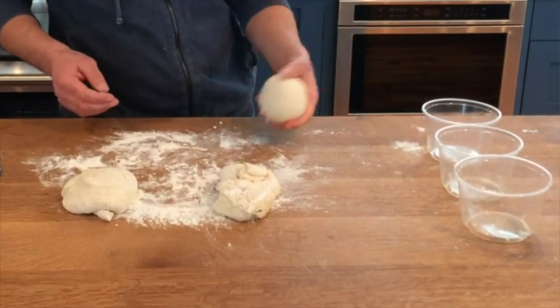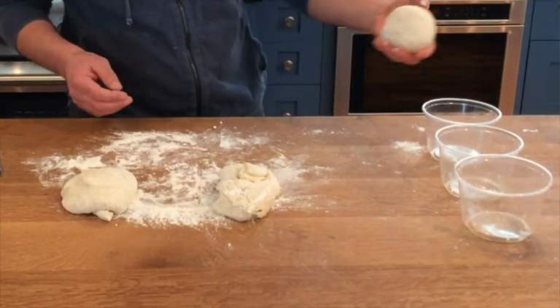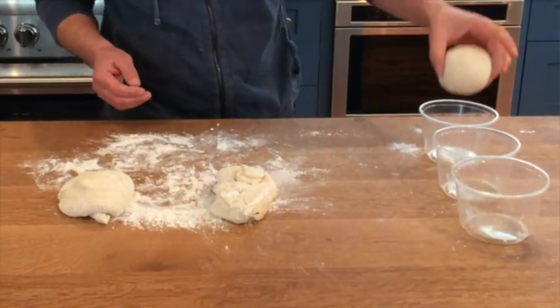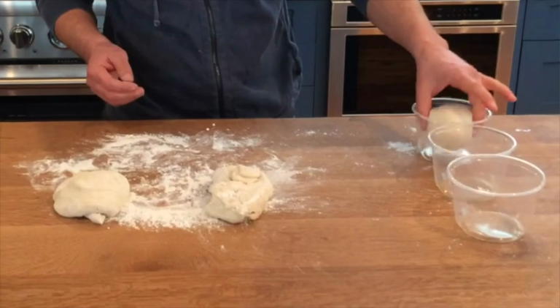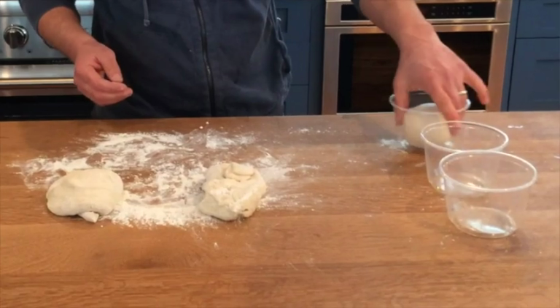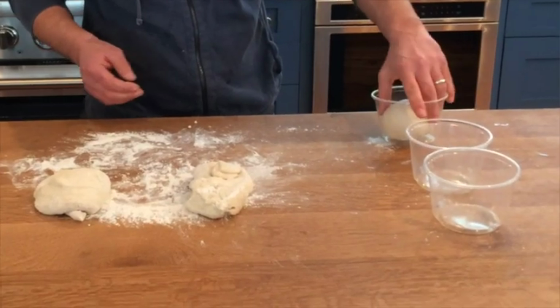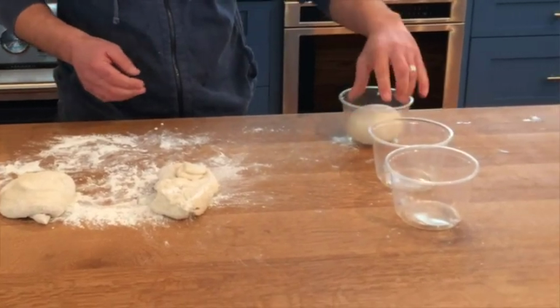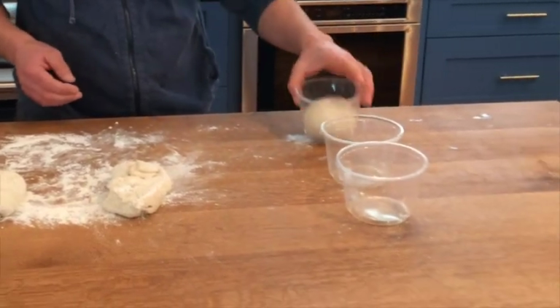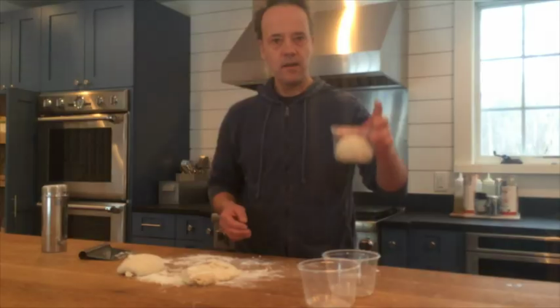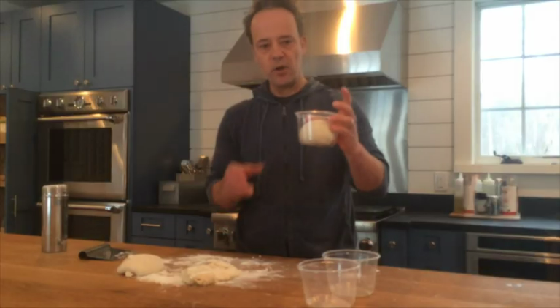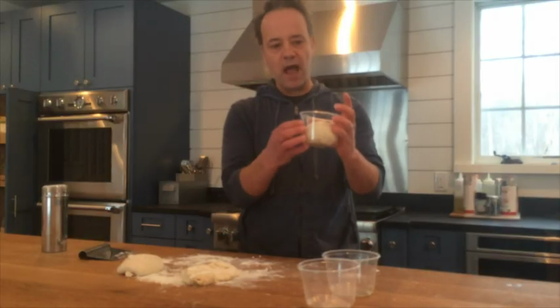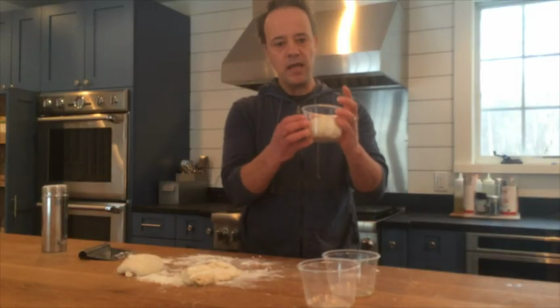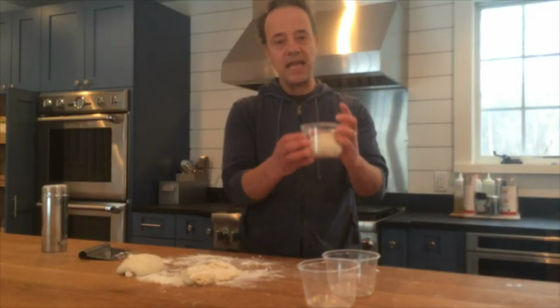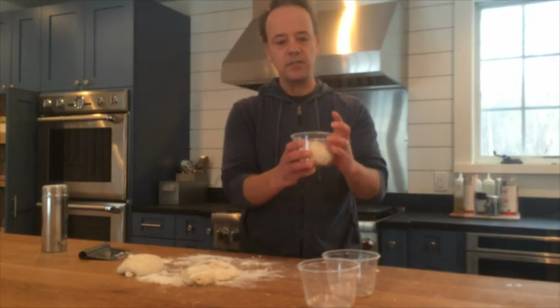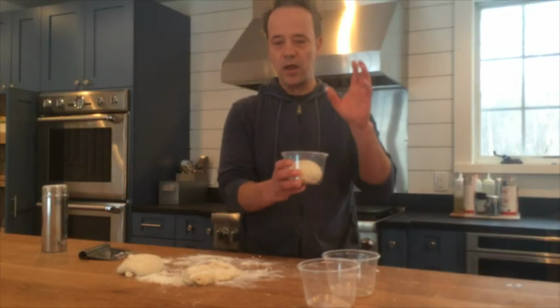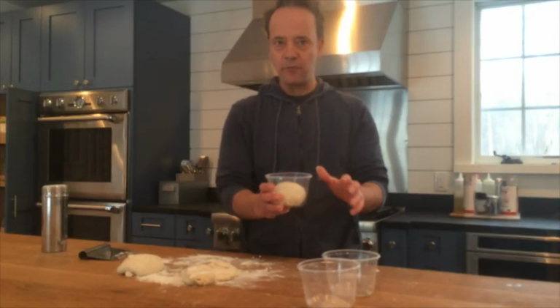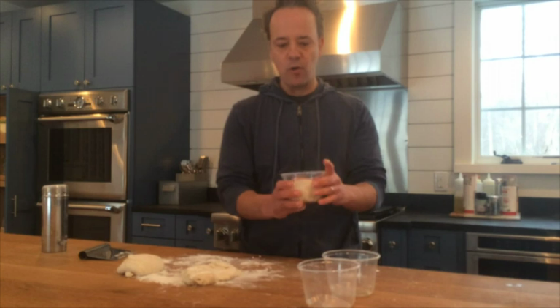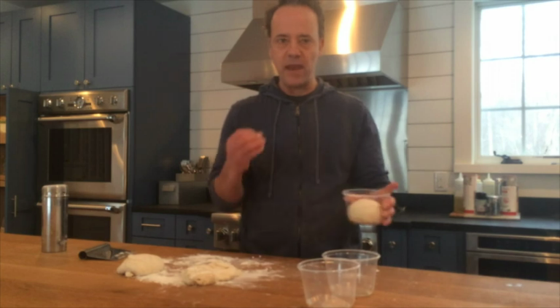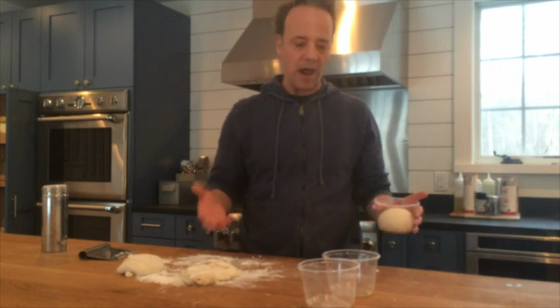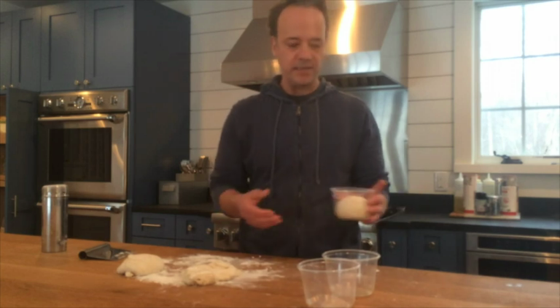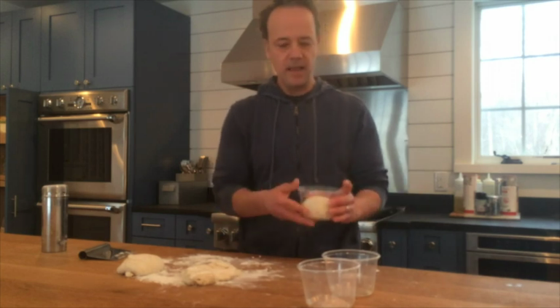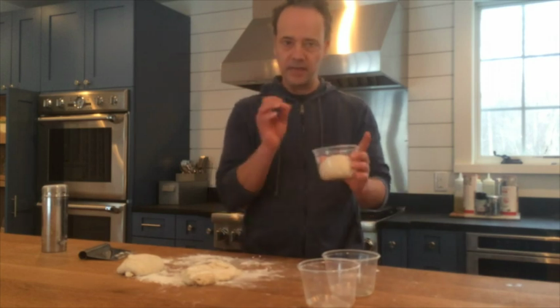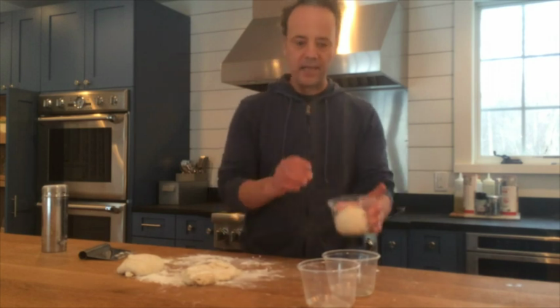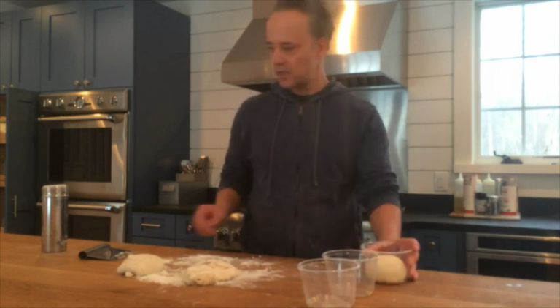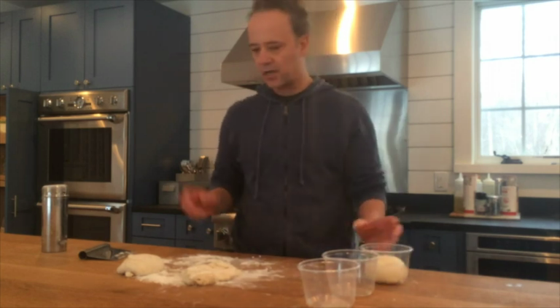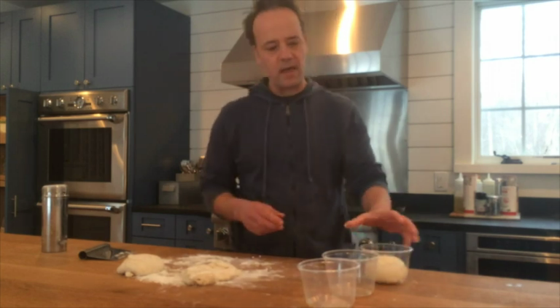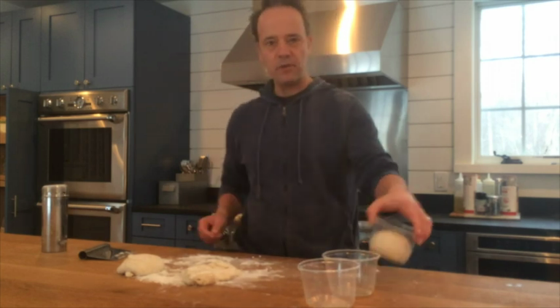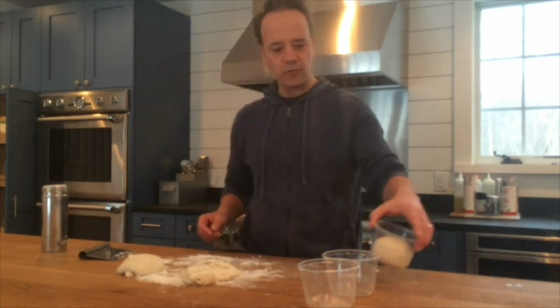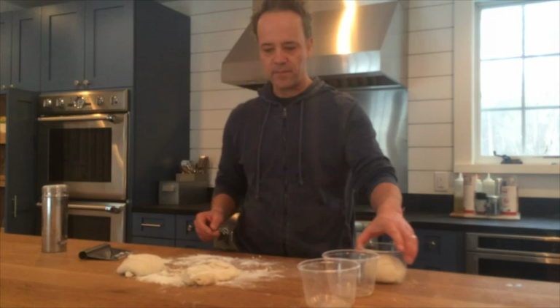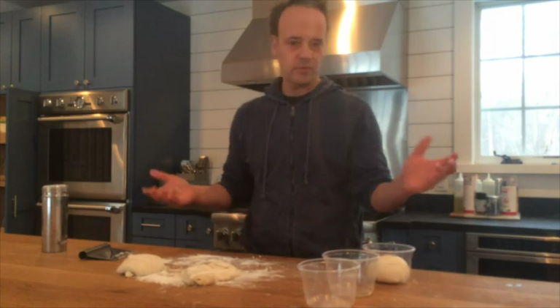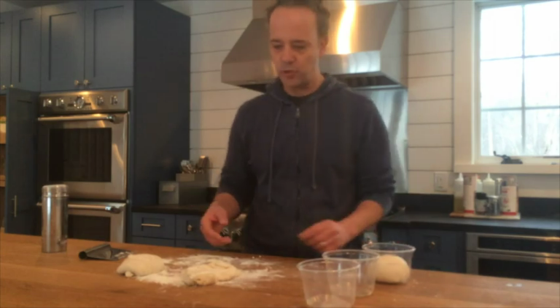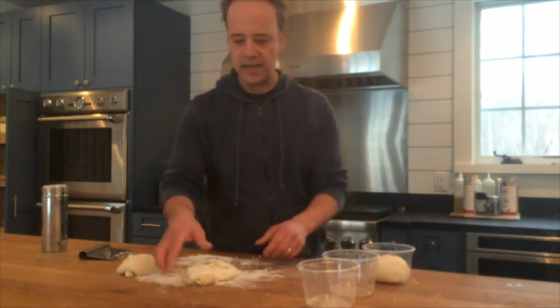This goes into my plastic round container, because we know that round containers and round dough help you make a round pizza. These have been lightly oiled. I'm gonna cover them and refrigerate for about two or three days.